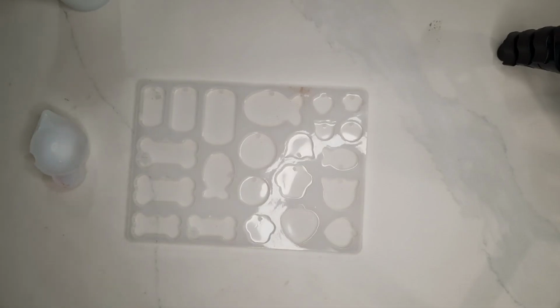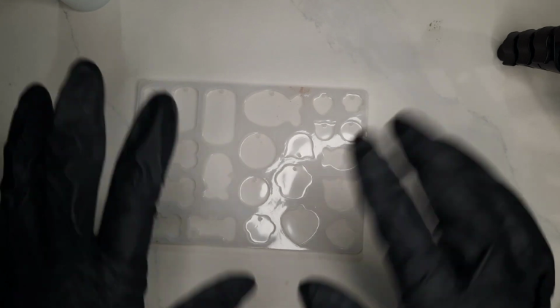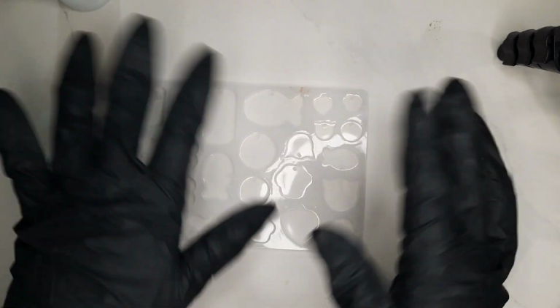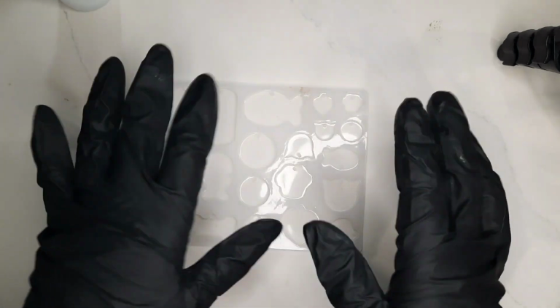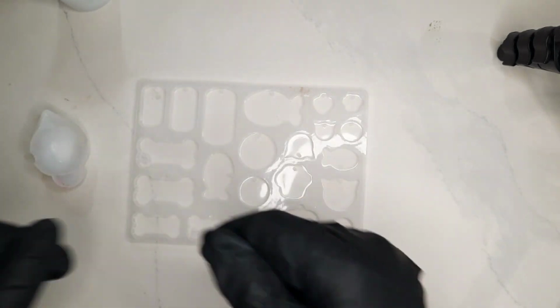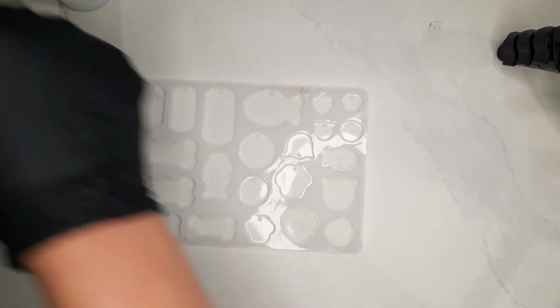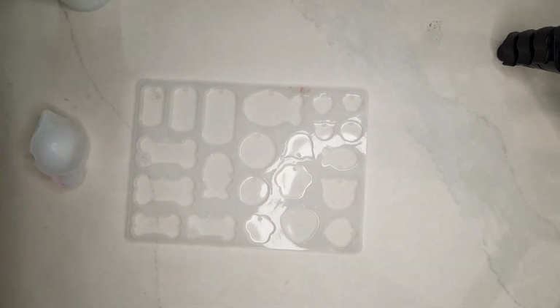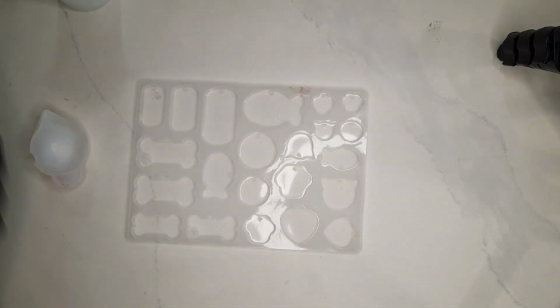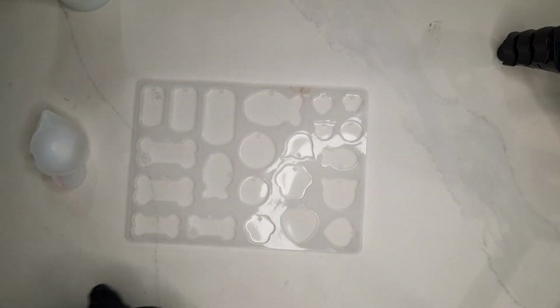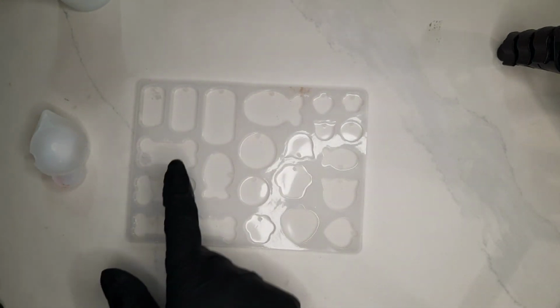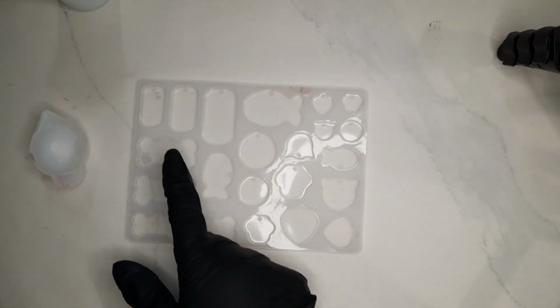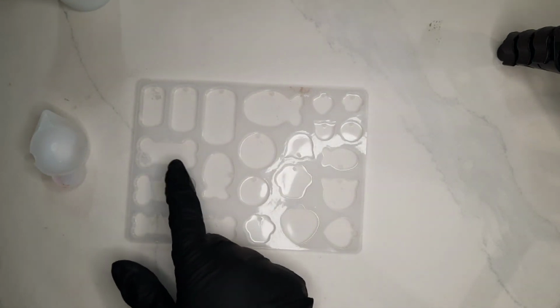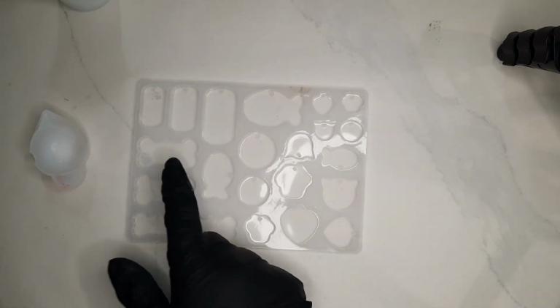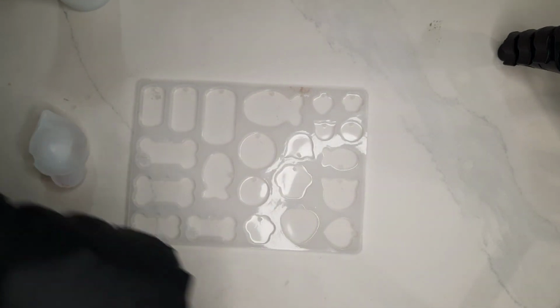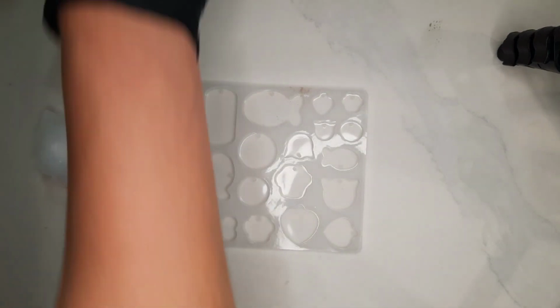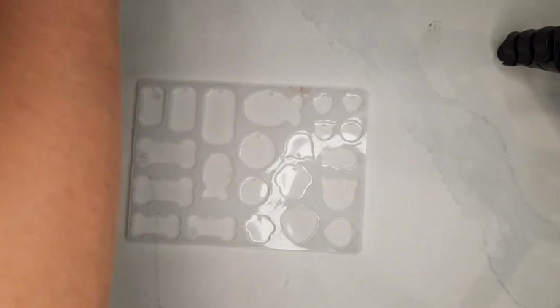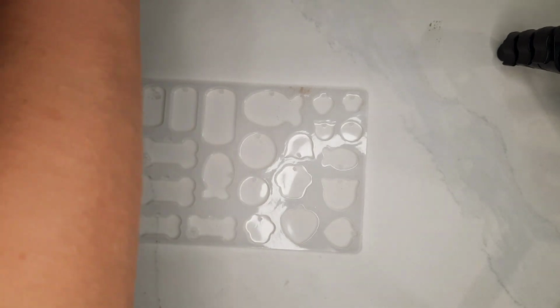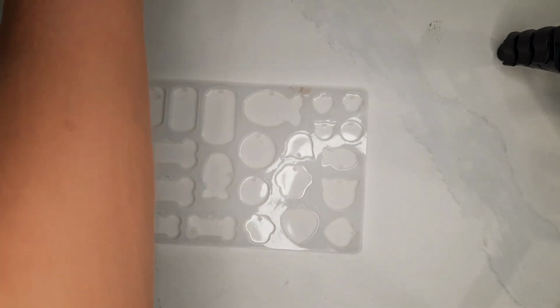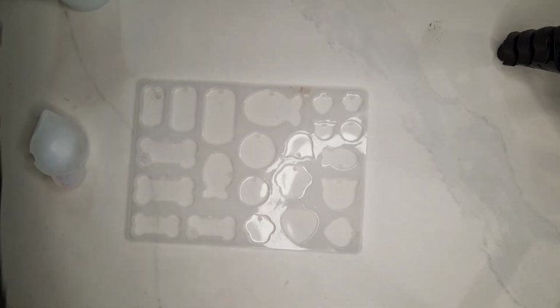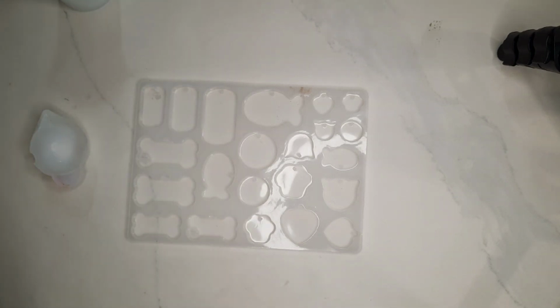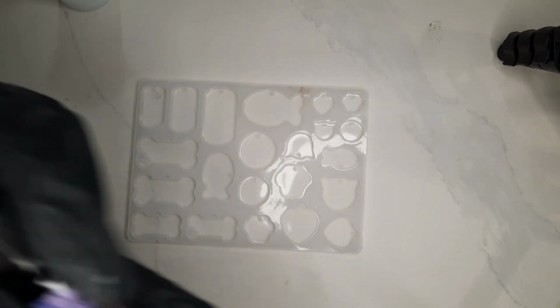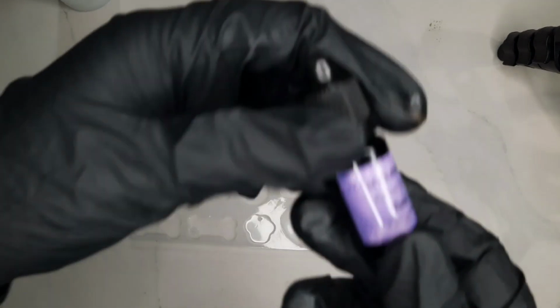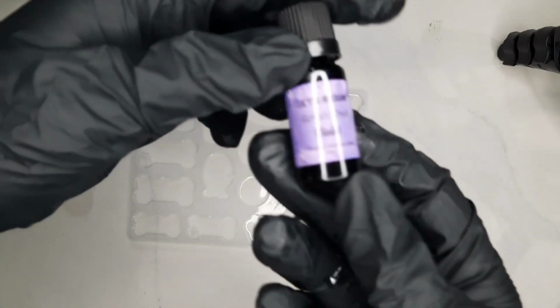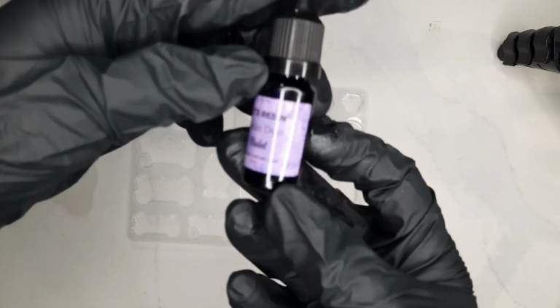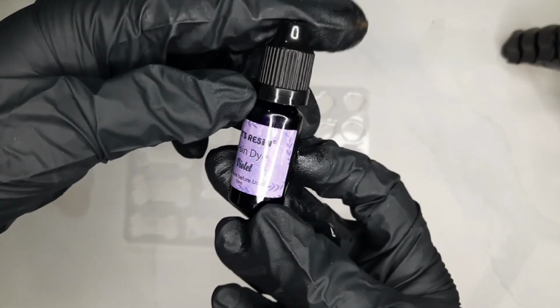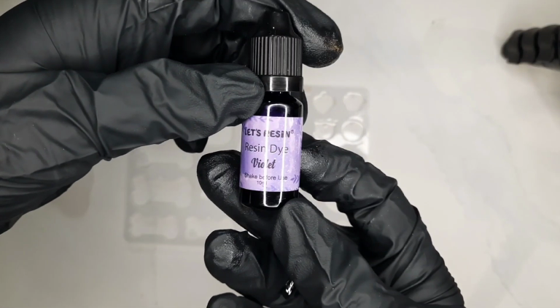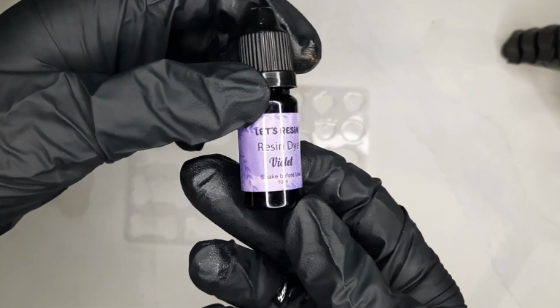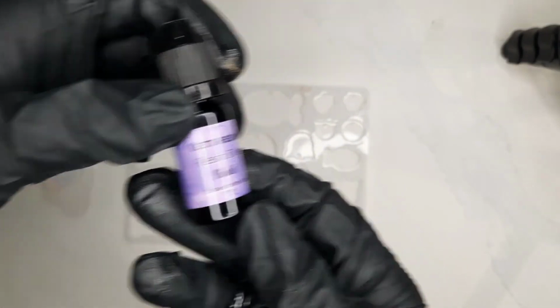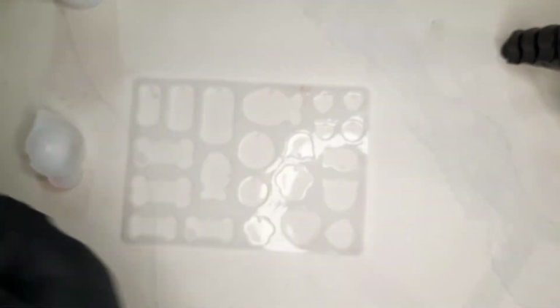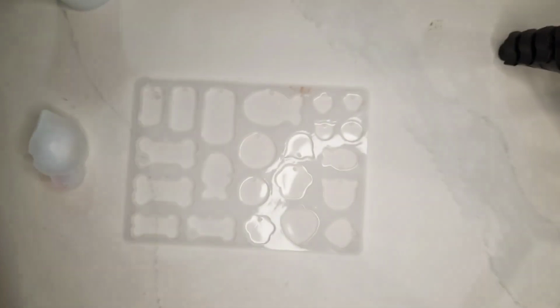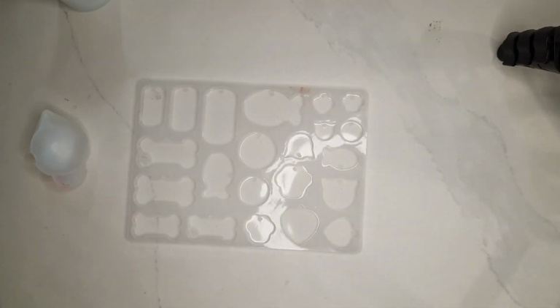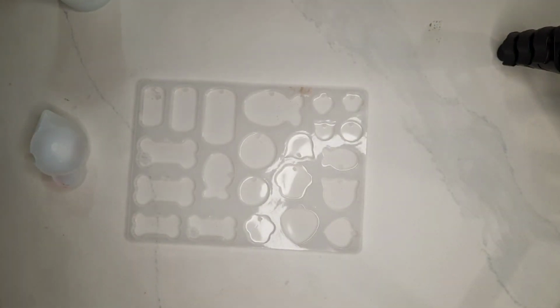Hello and welcome back to my channel. Today I'll be making dog collar tags. I'll be using this resin dye called violet, violet resin, also some silver flakes.